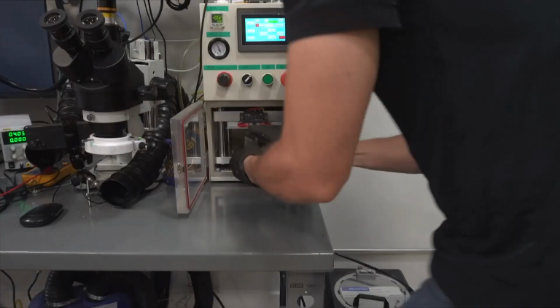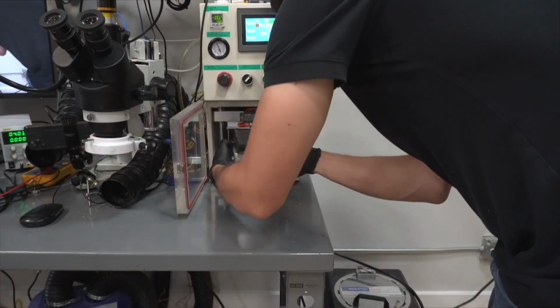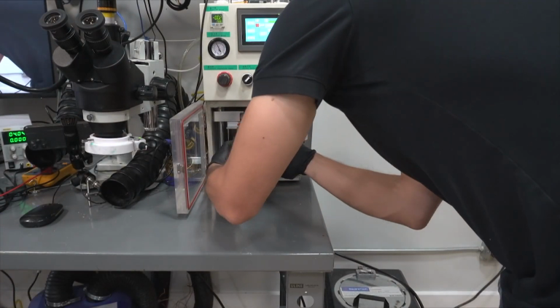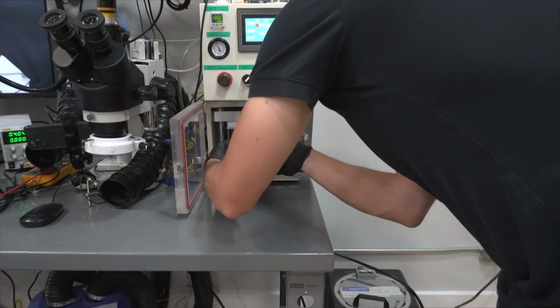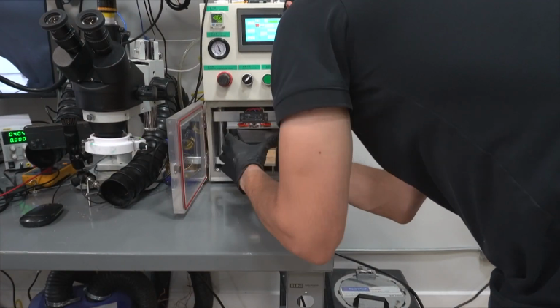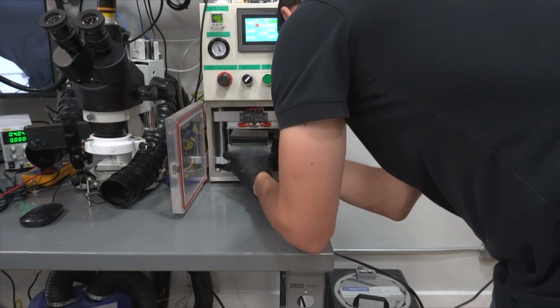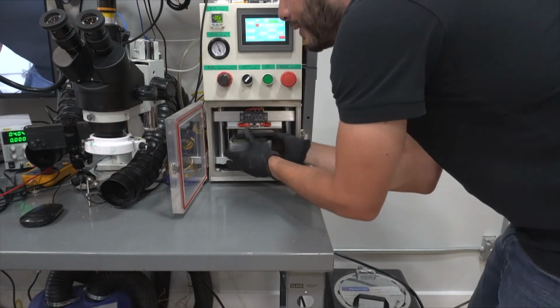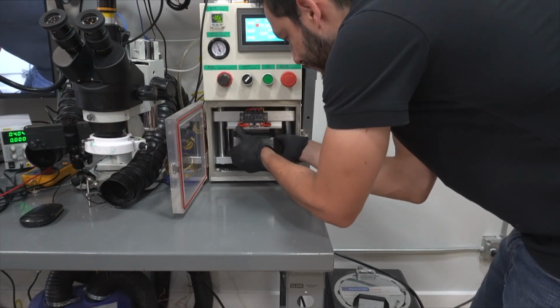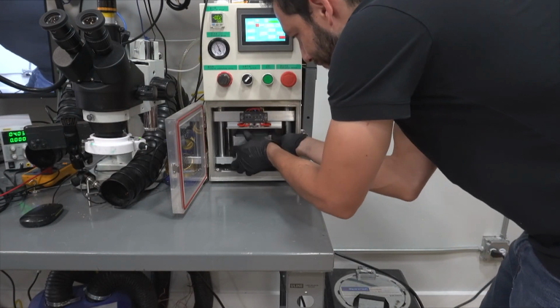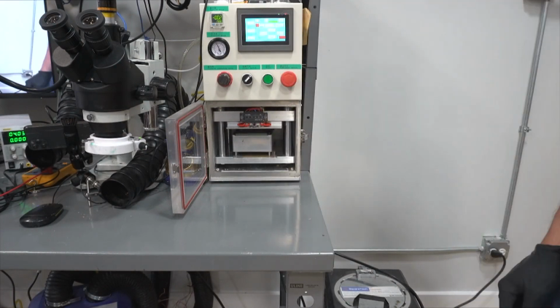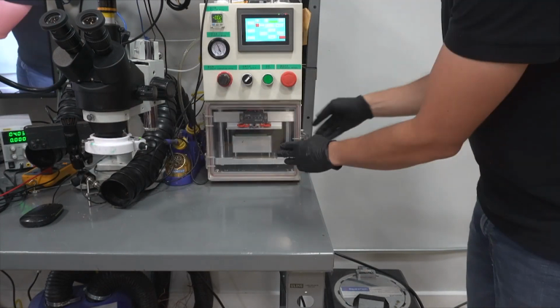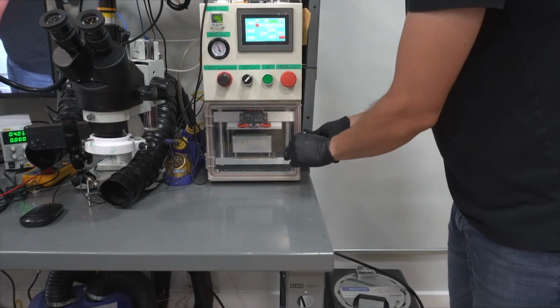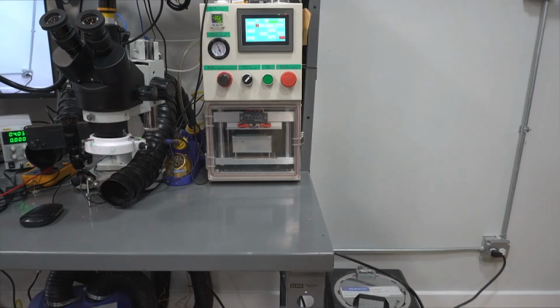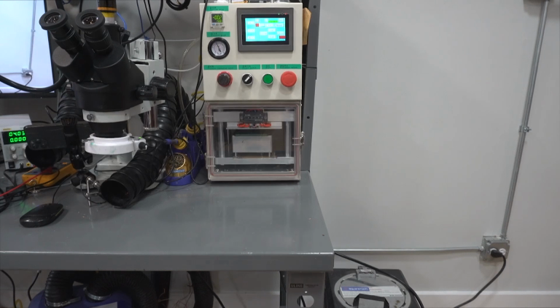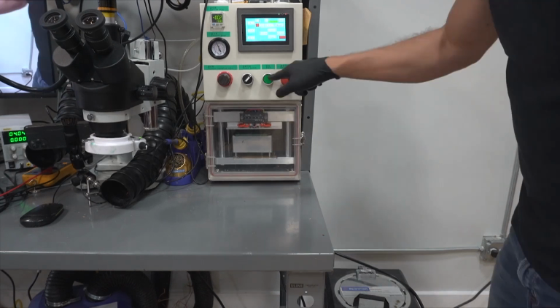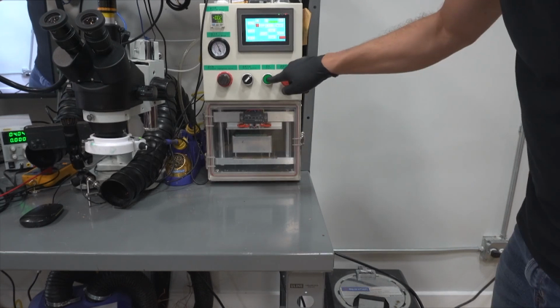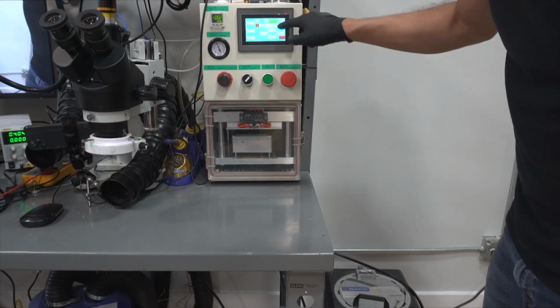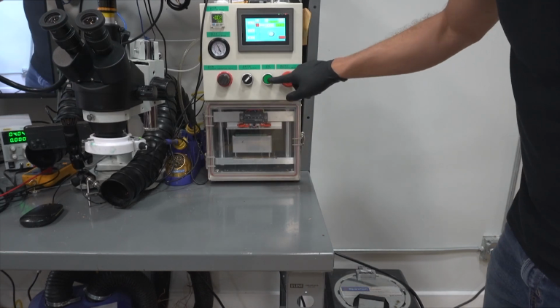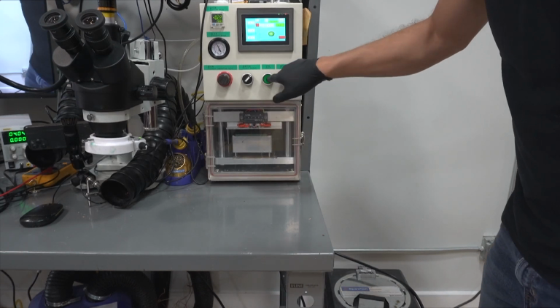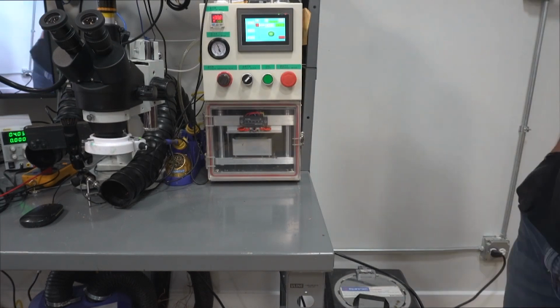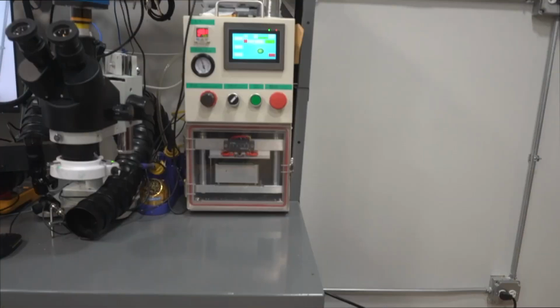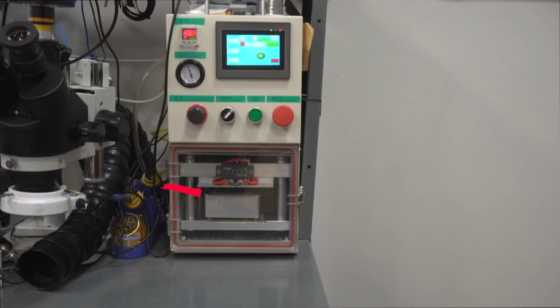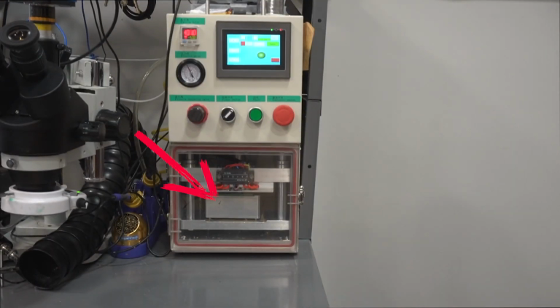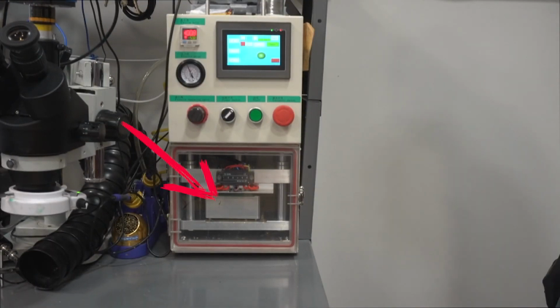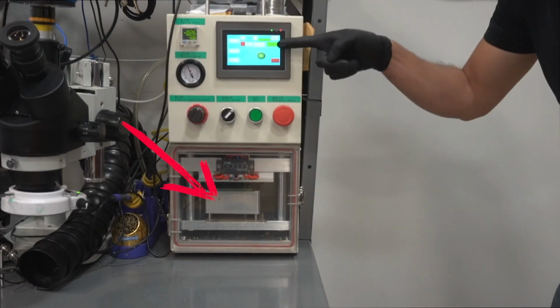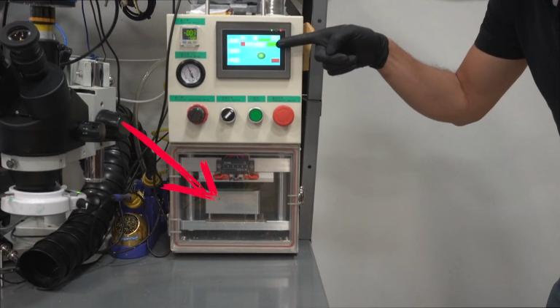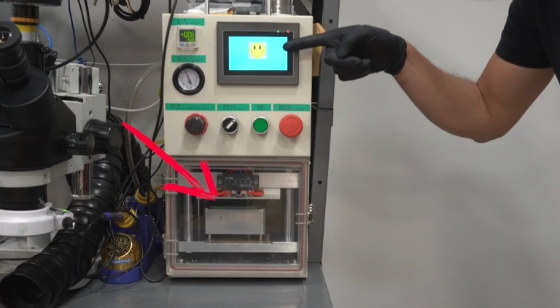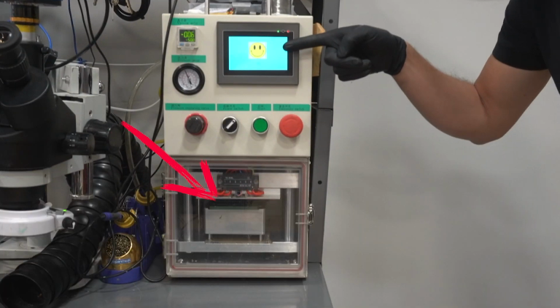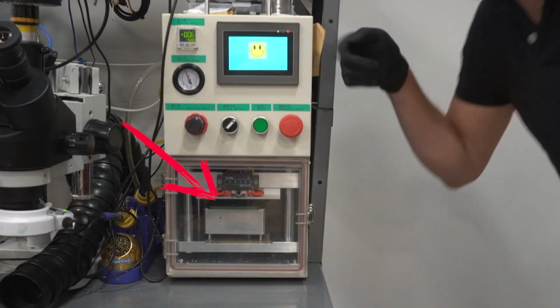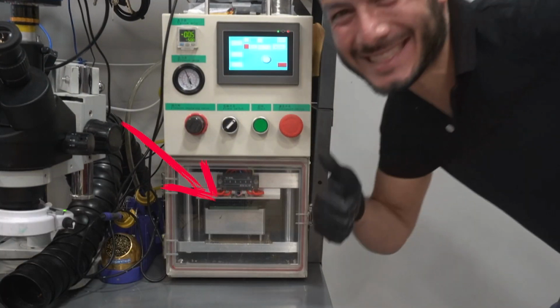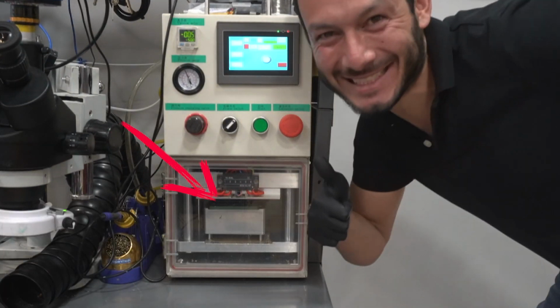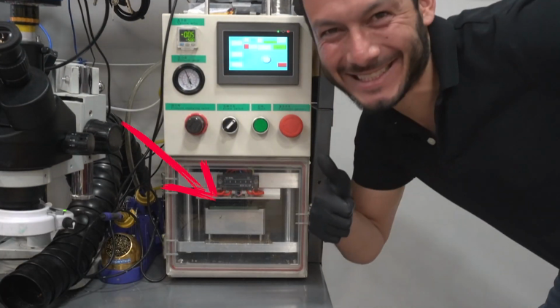Next, we place the screen in the laminator. We'll close the chamber and press the start button. The laminator will use pressure and heat to glue the glass to the LCD.